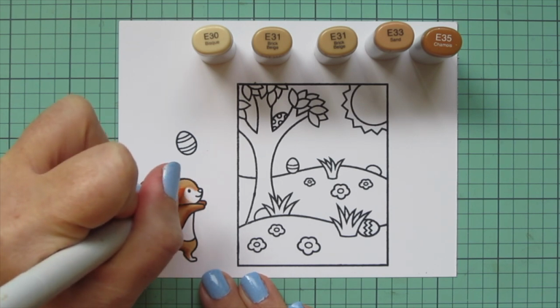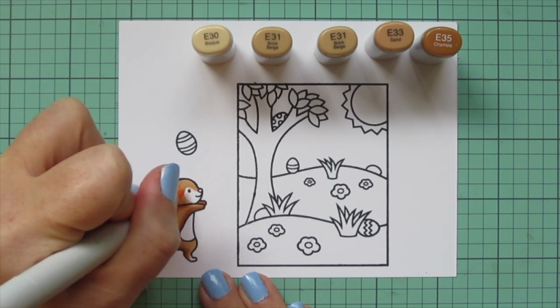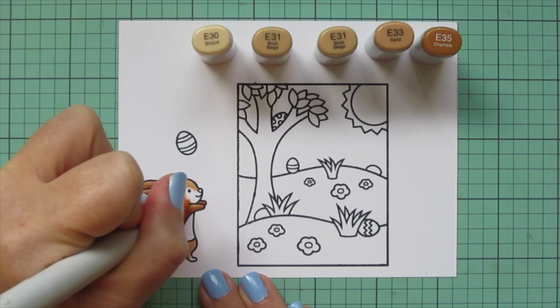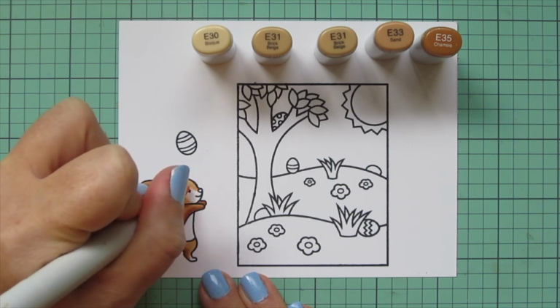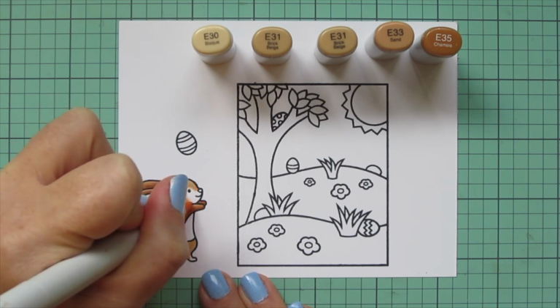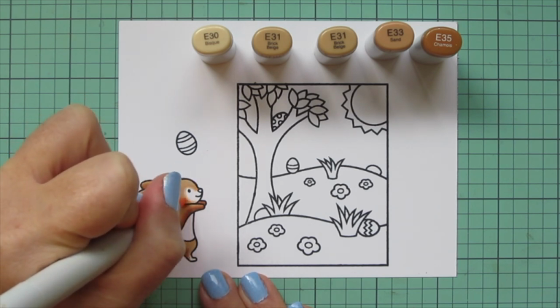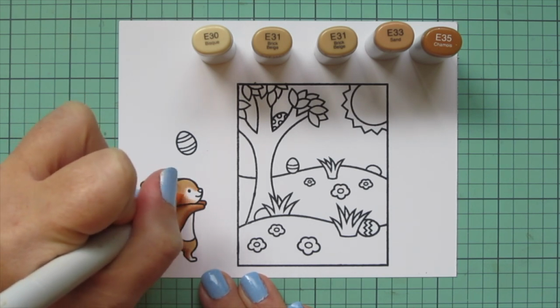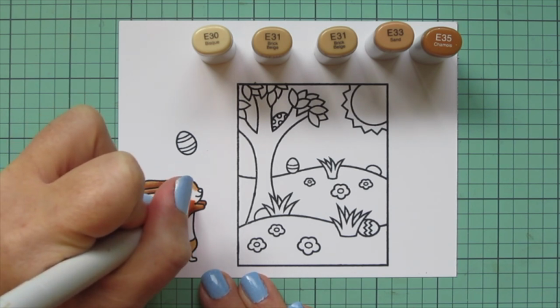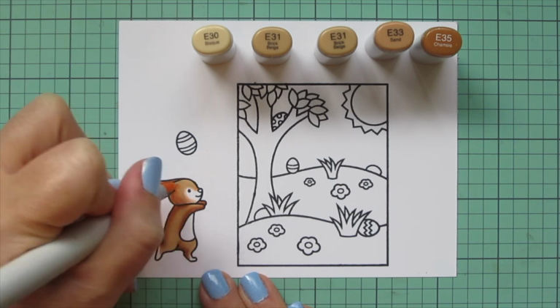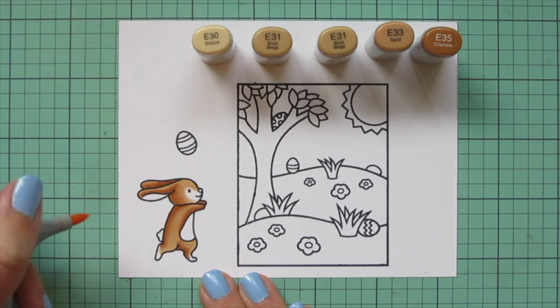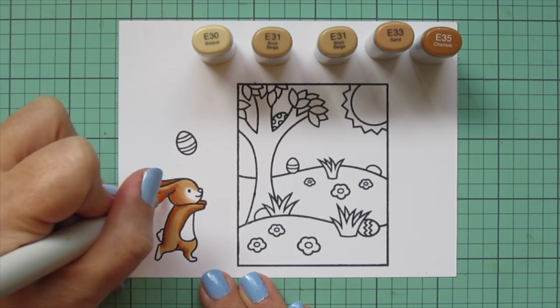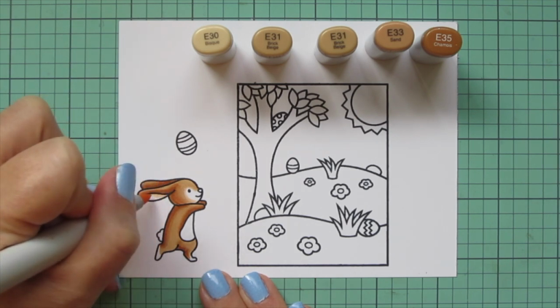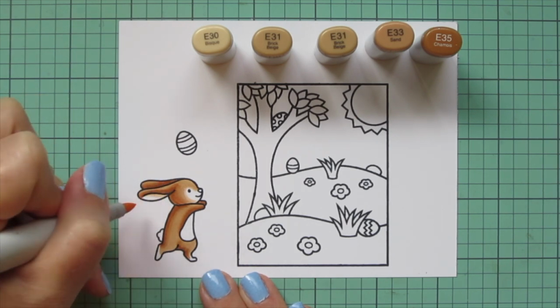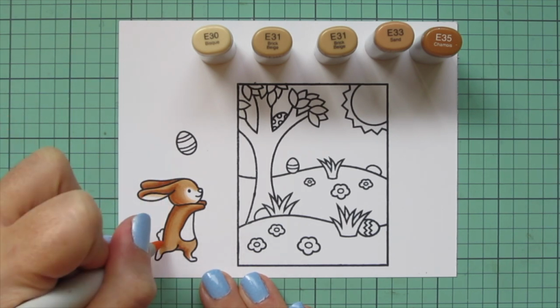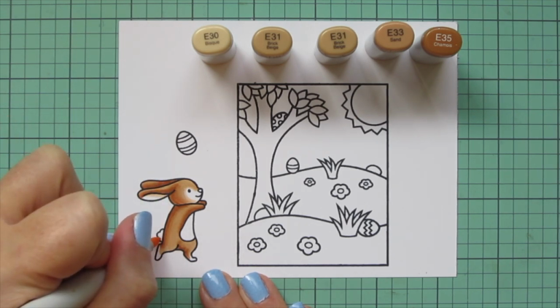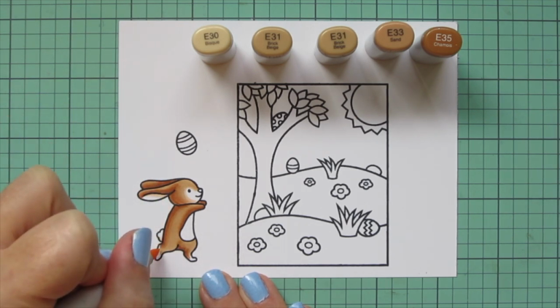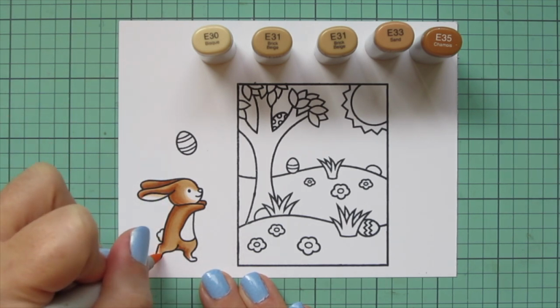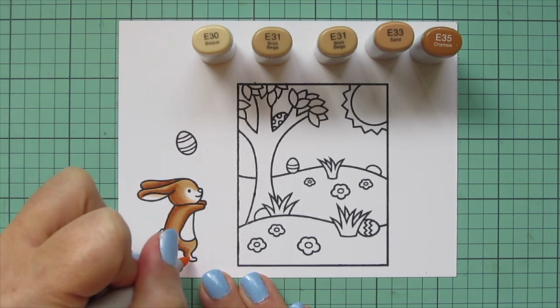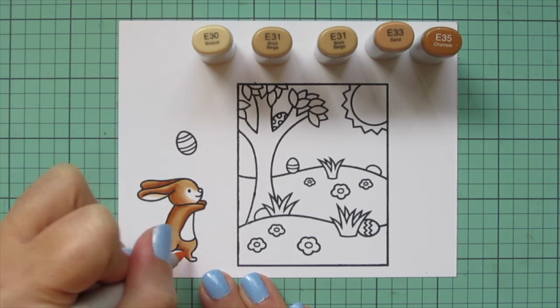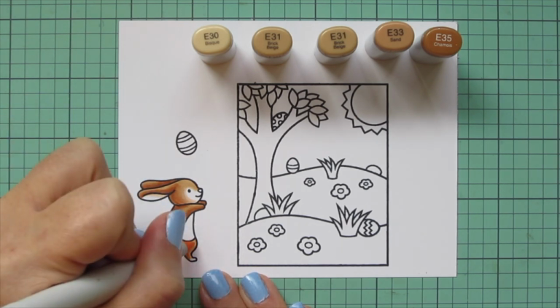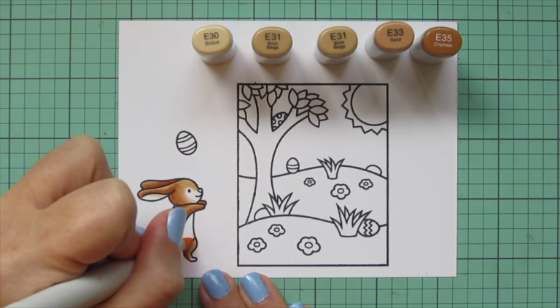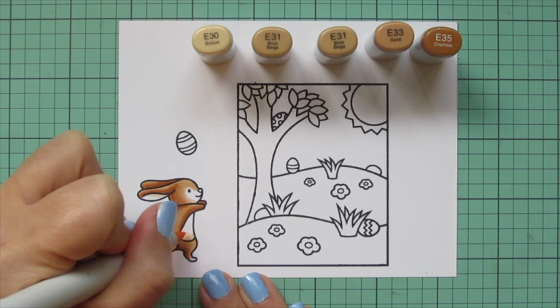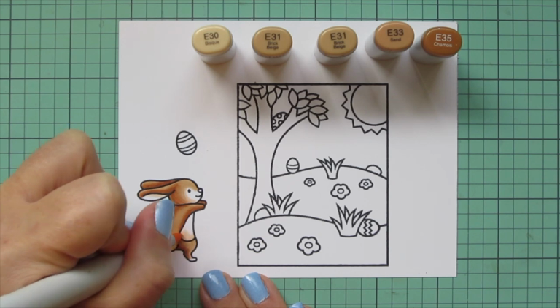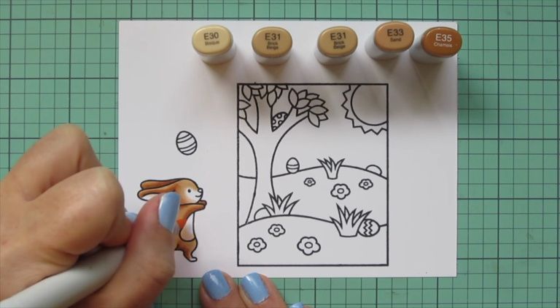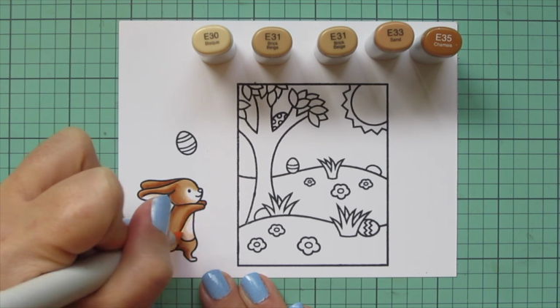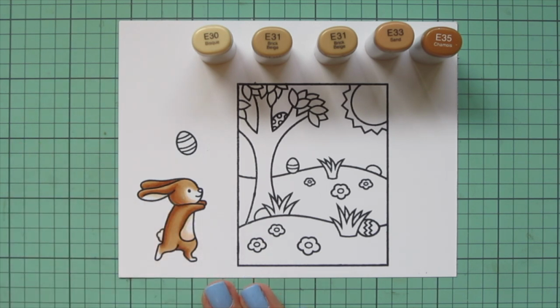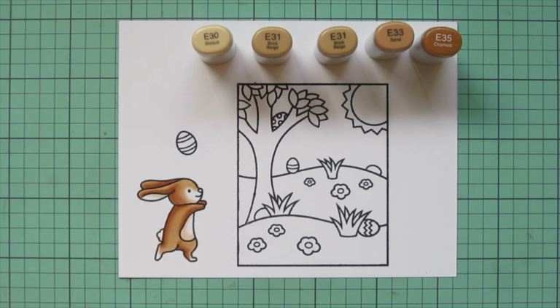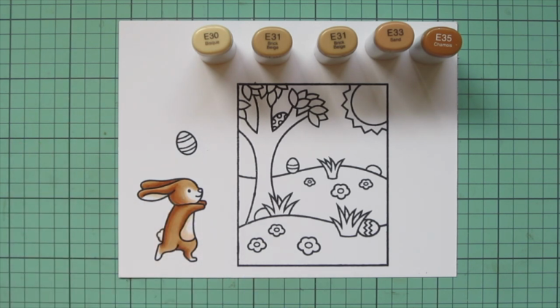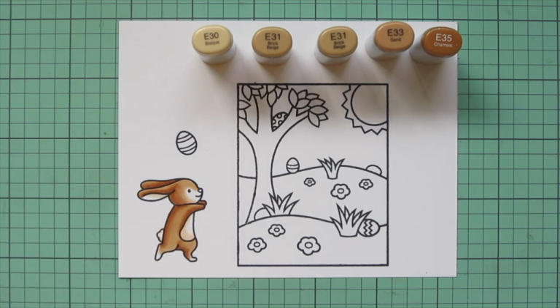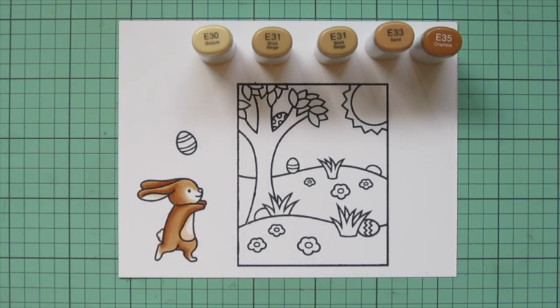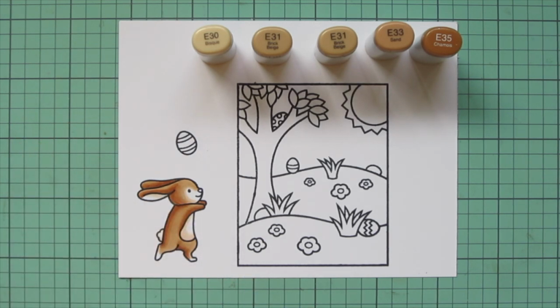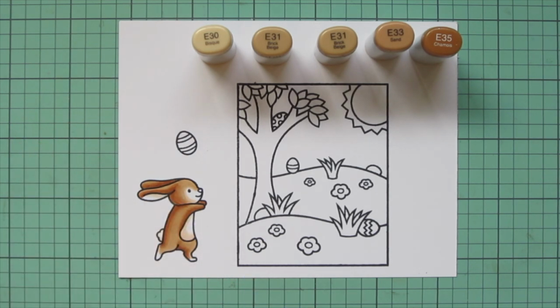To help transition into the white area, I pulled in the E30 to just soften that, and I also added a touch of E30 to the inside of the ears, to the tail, and the belly of the bunny.